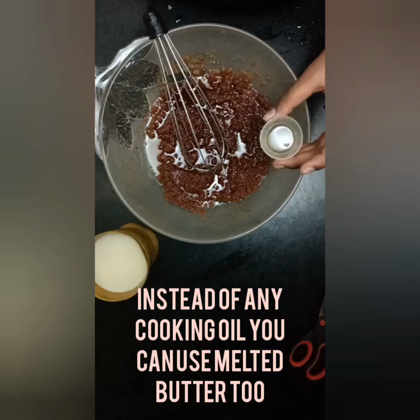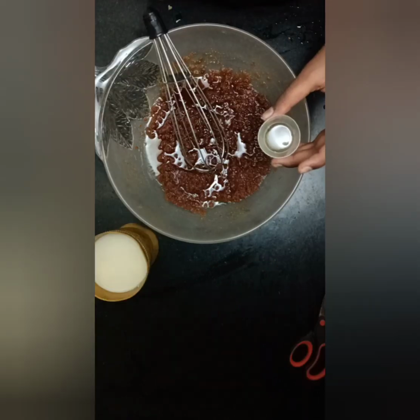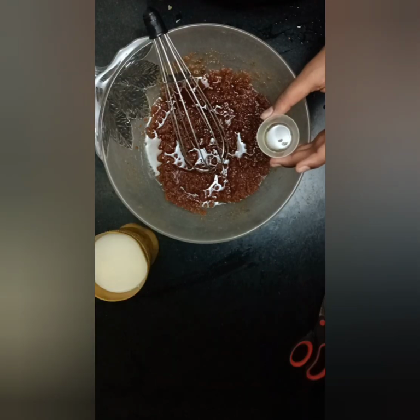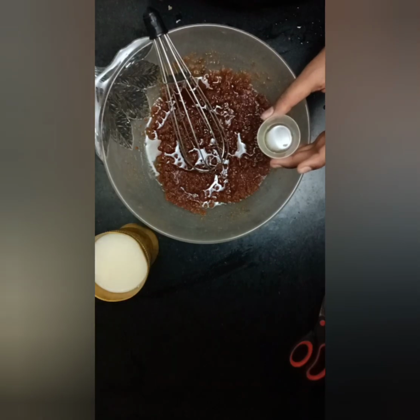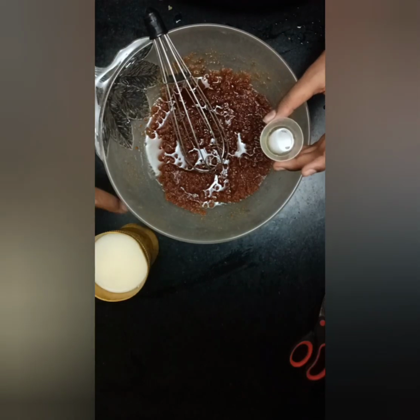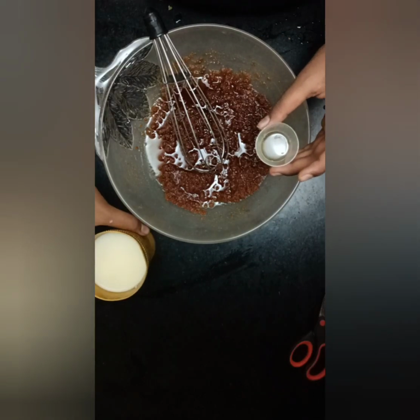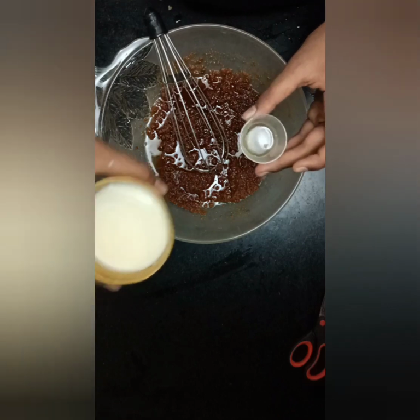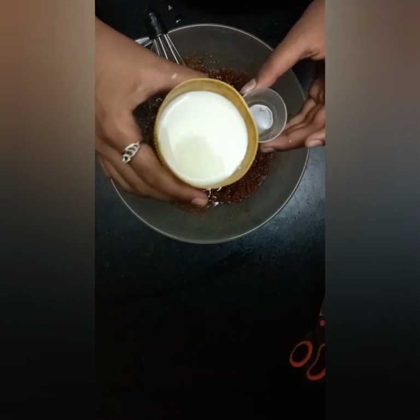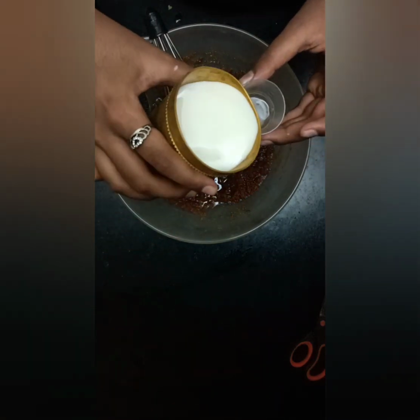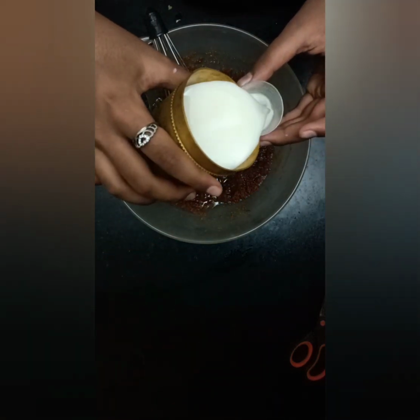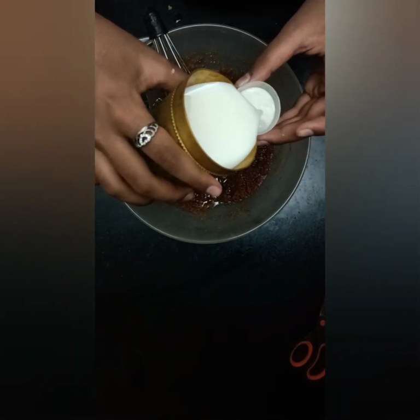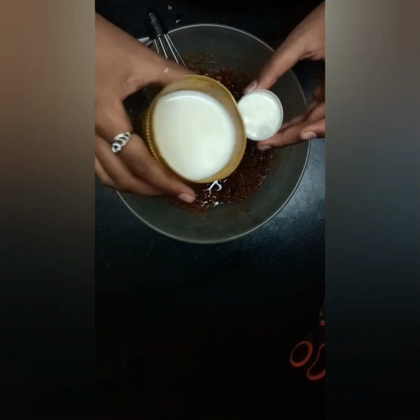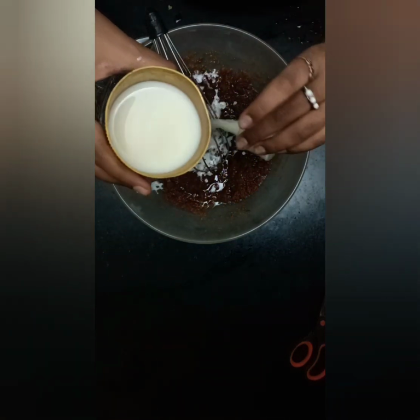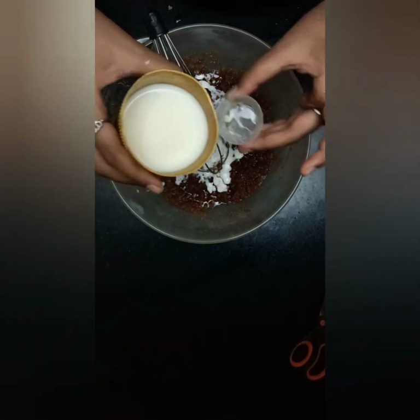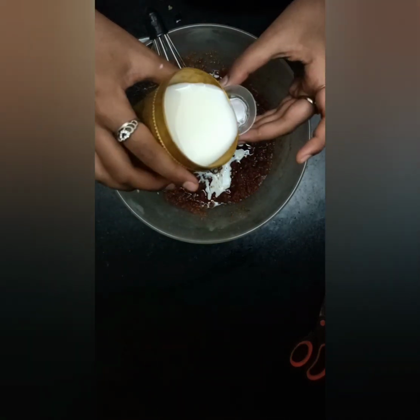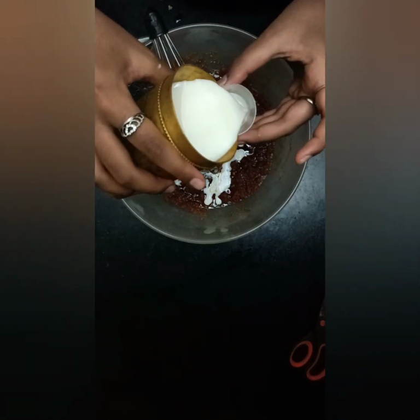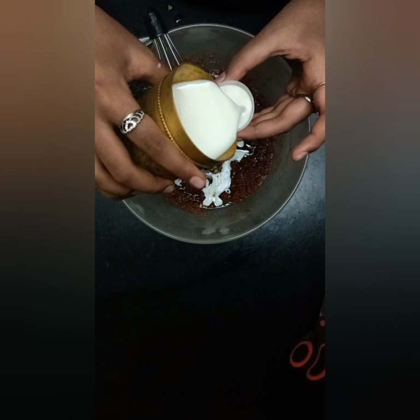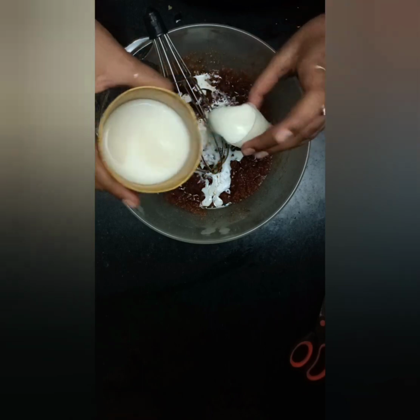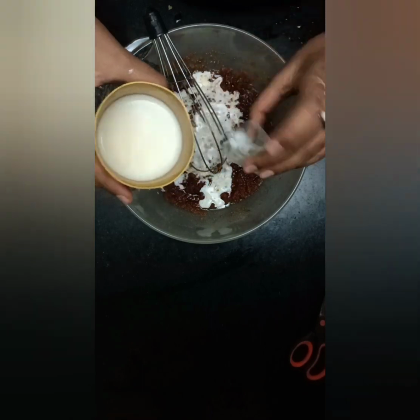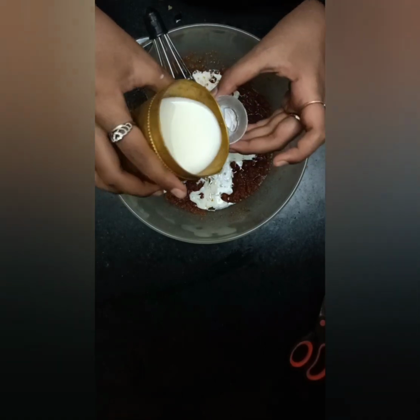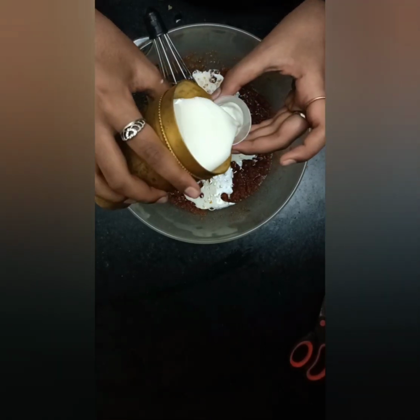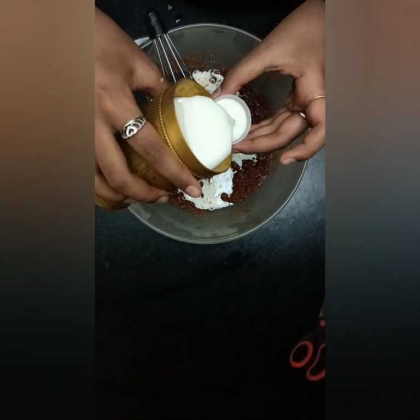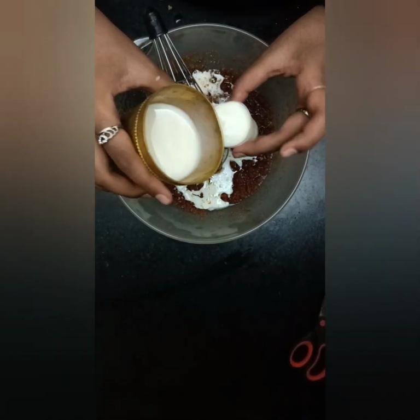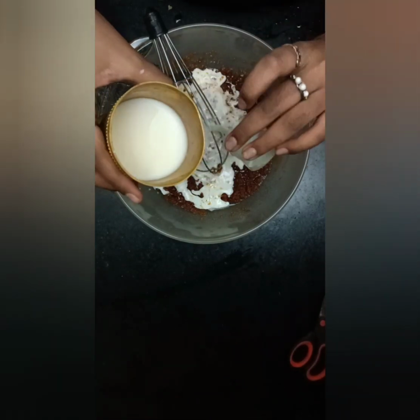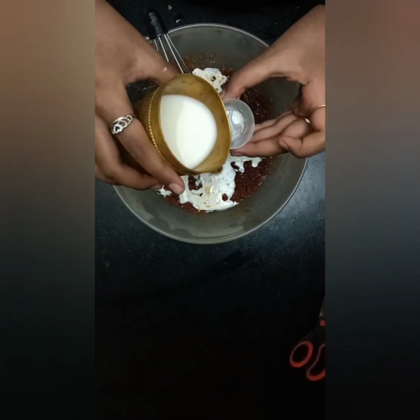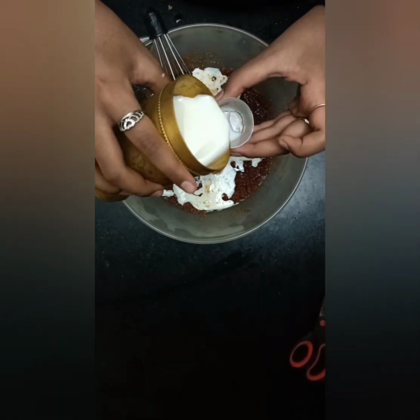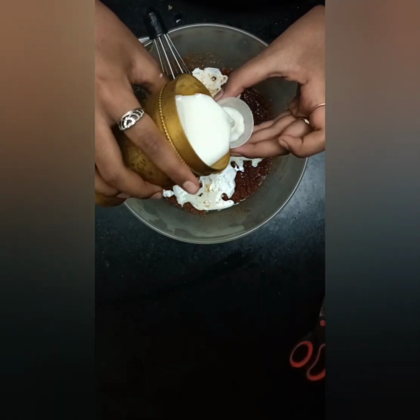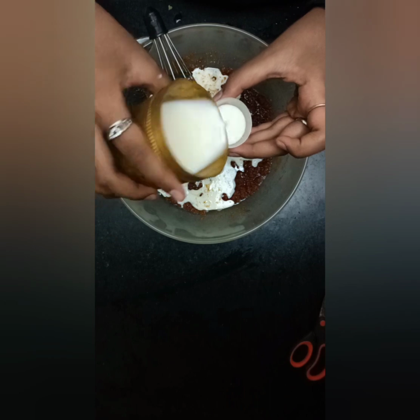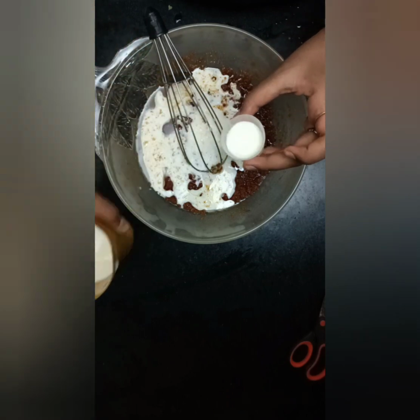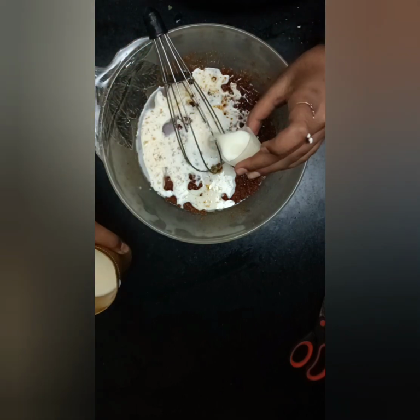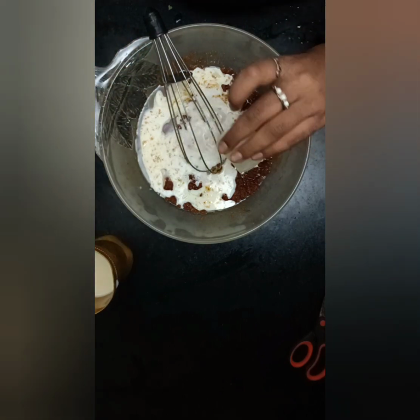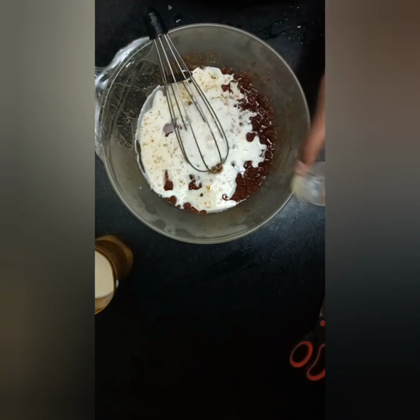Now we will add 100 ml of milk and we will mix it gradually.